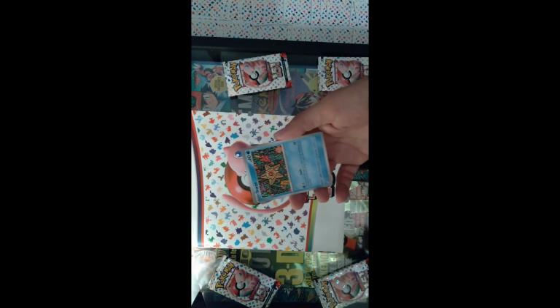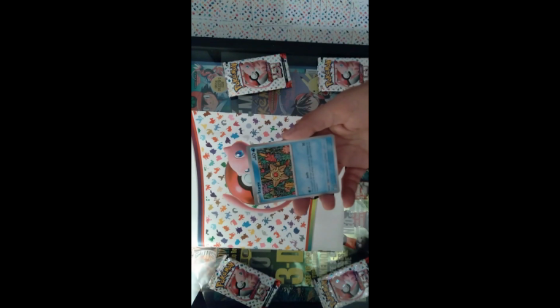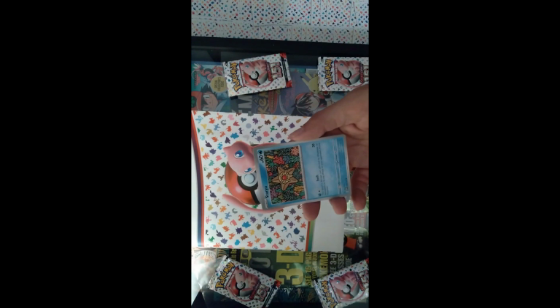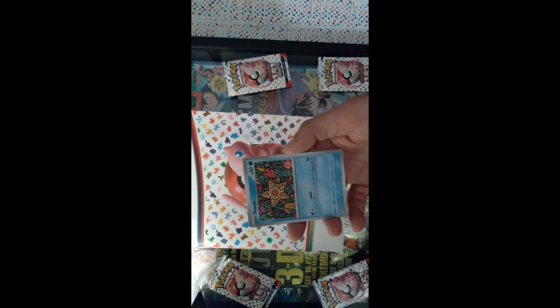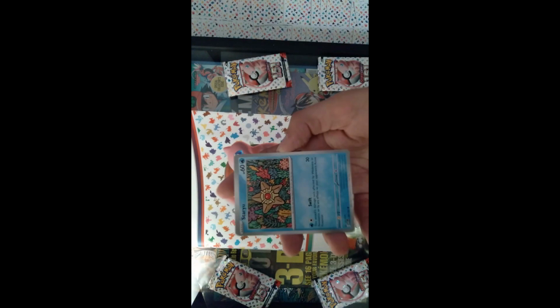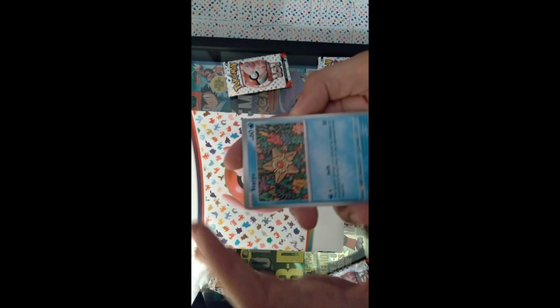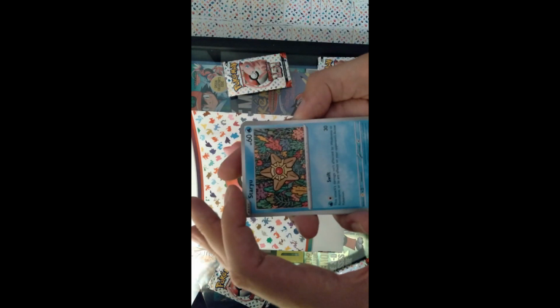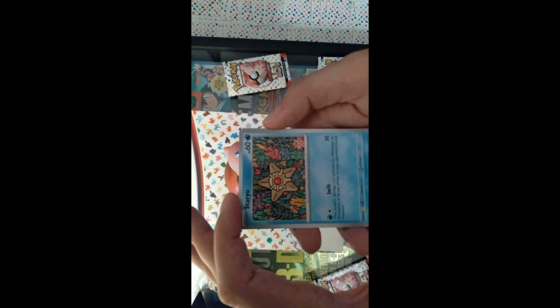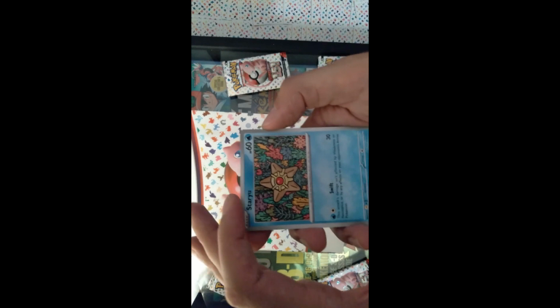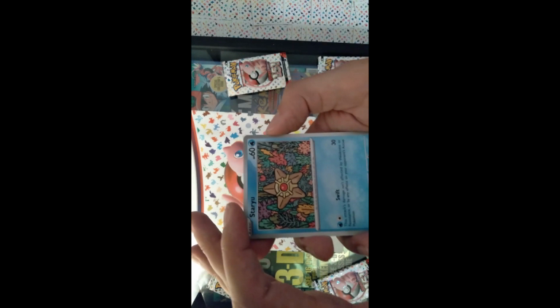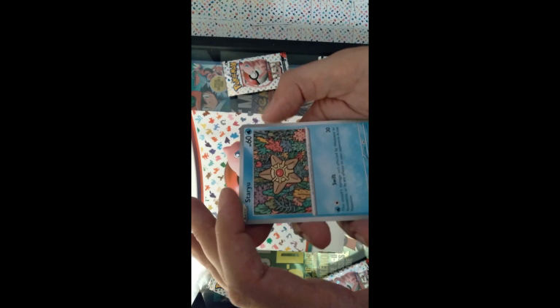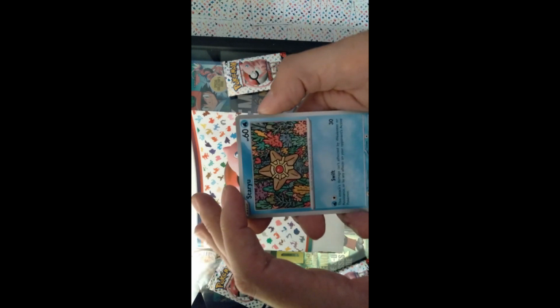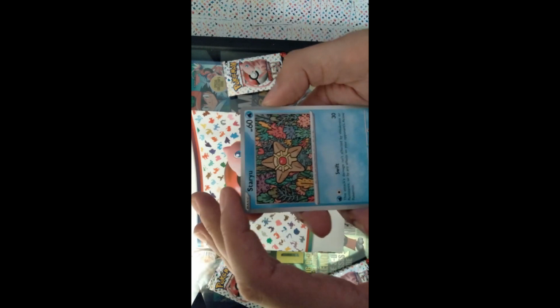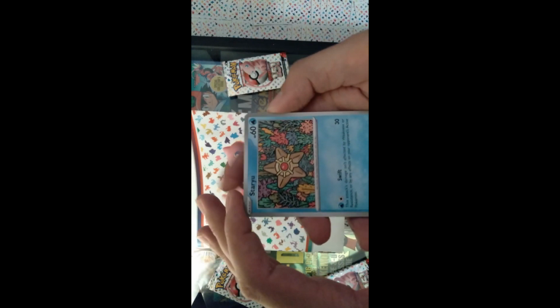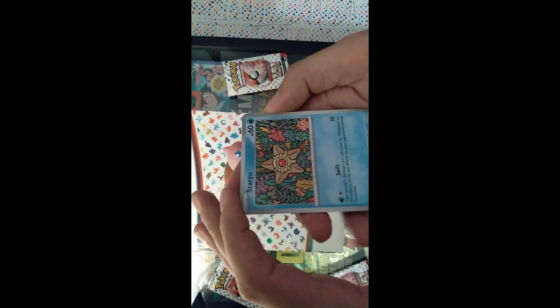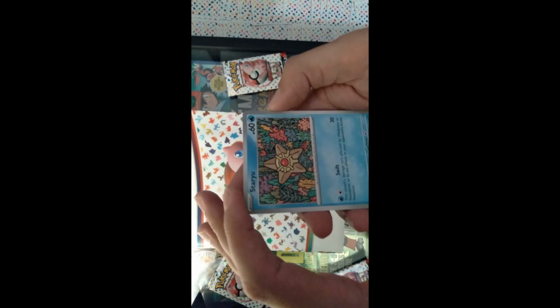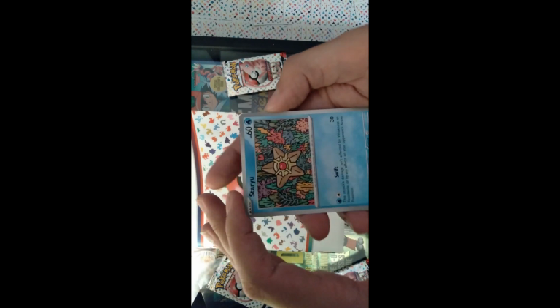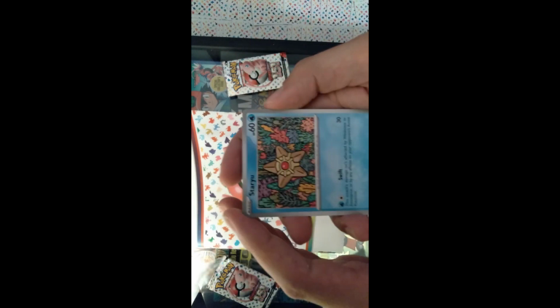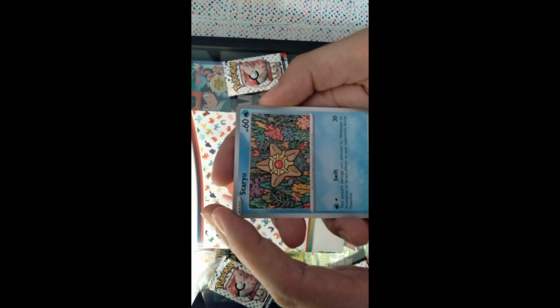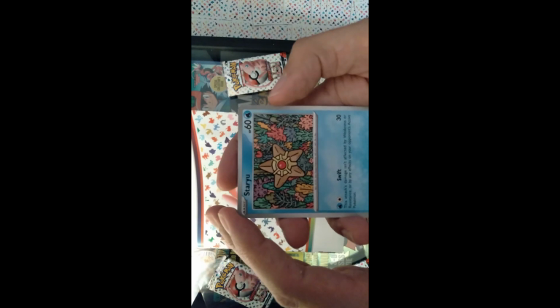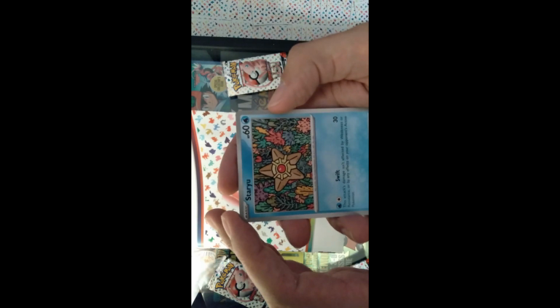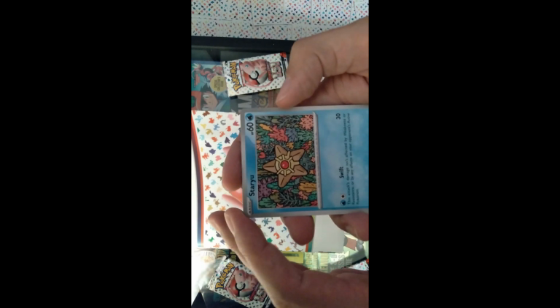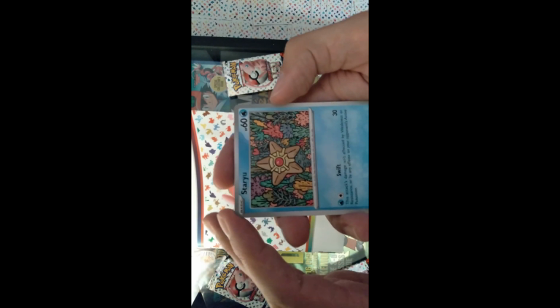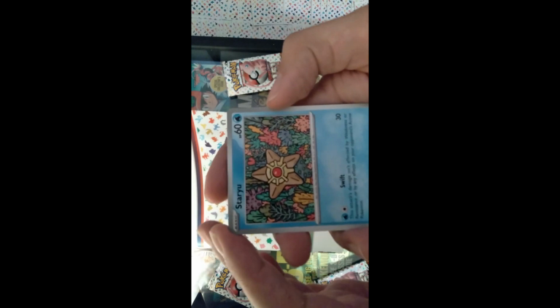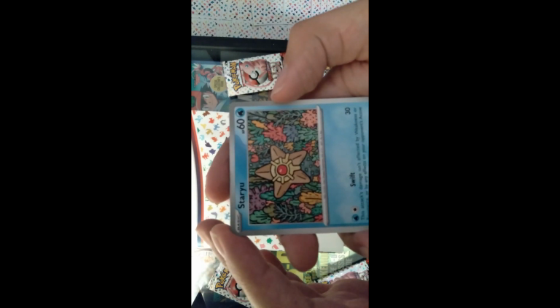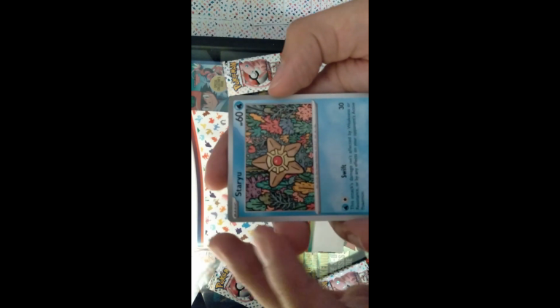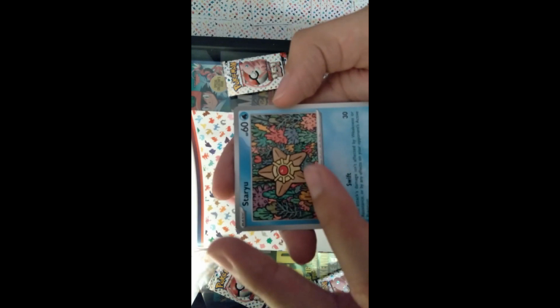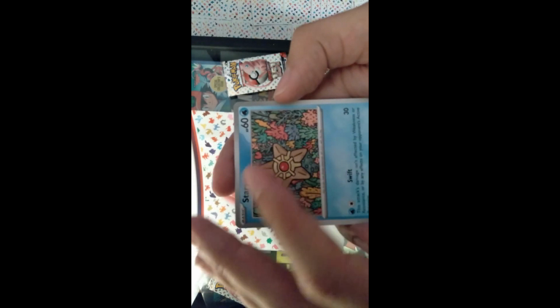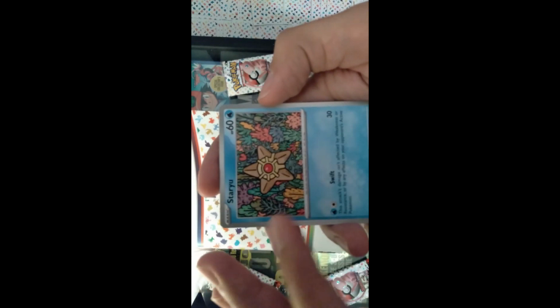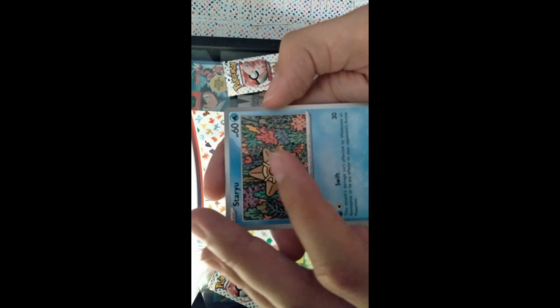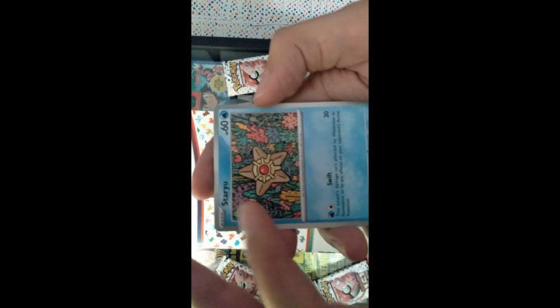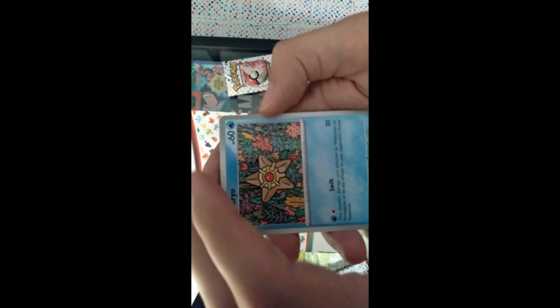Here we have another beautiful Staryu — lovely pattern. As I always say, you could put that pattern behind an aquarium, let your fish swim around, and look at that beautiful crayon-esque coral.